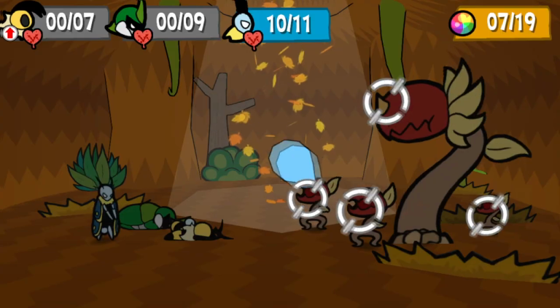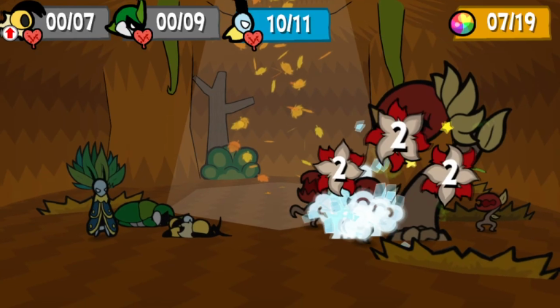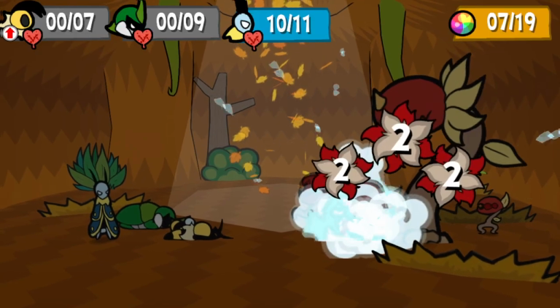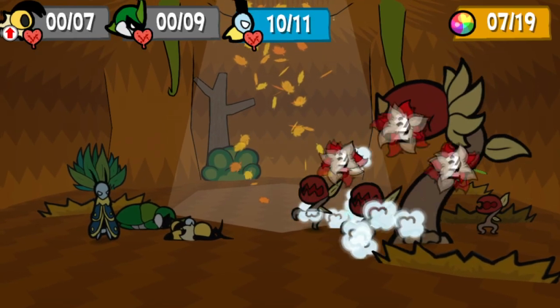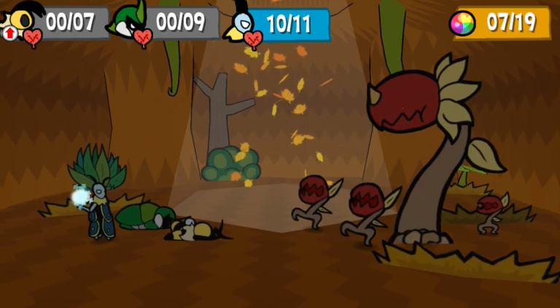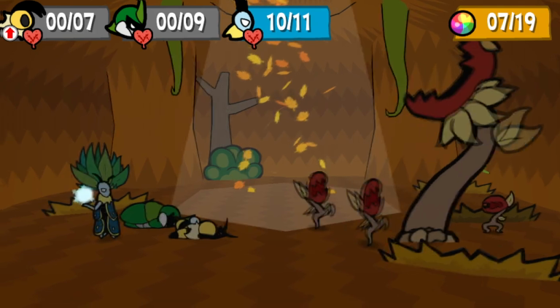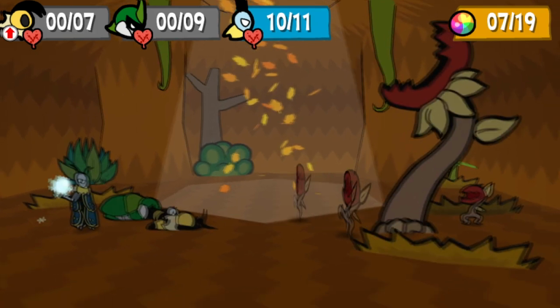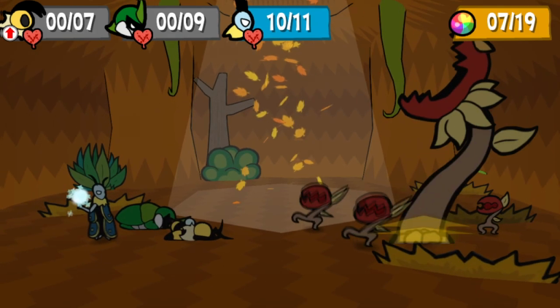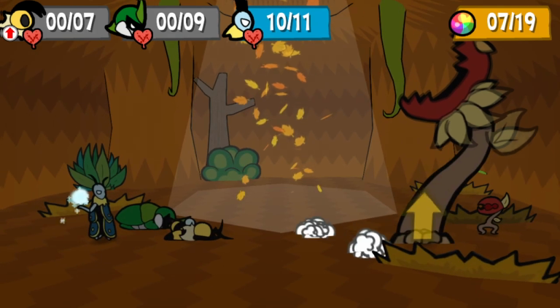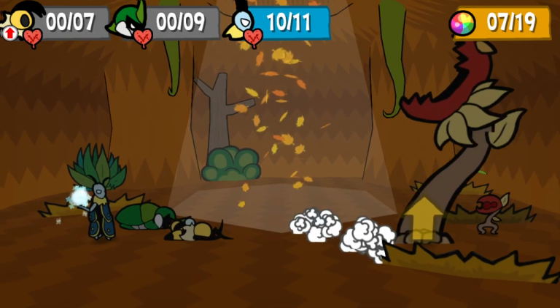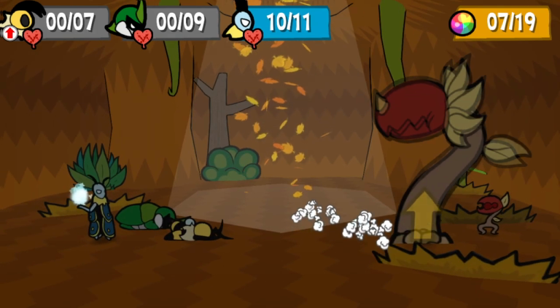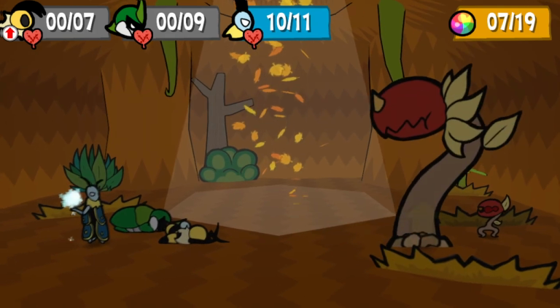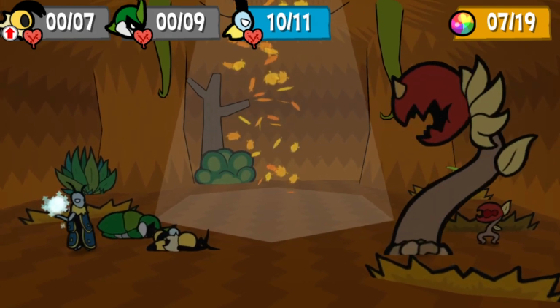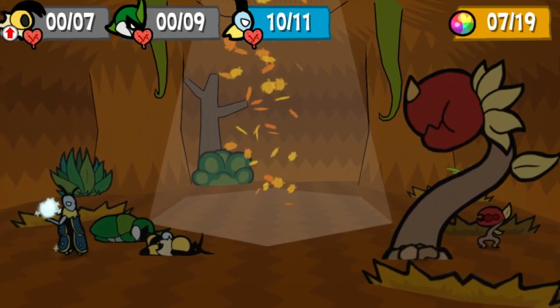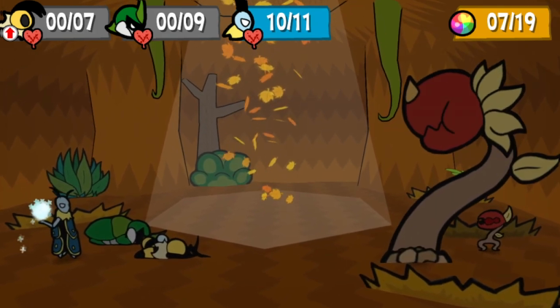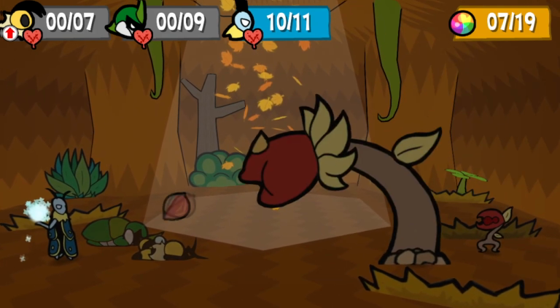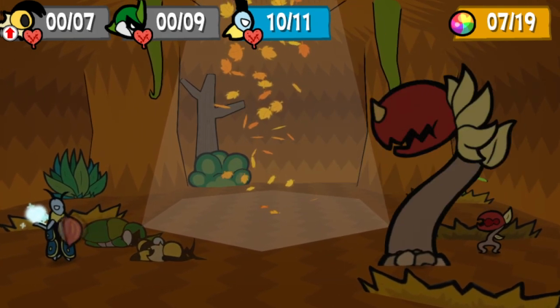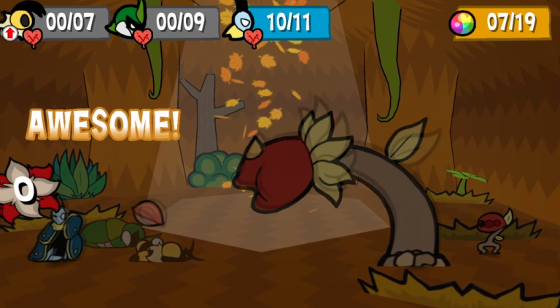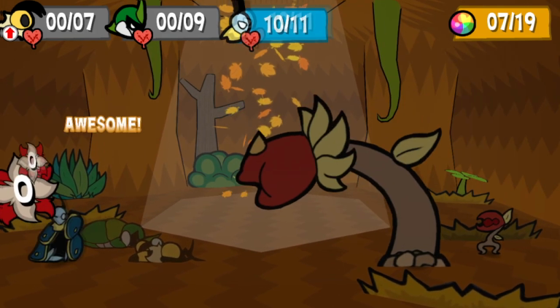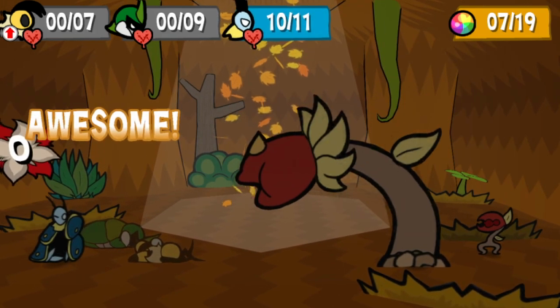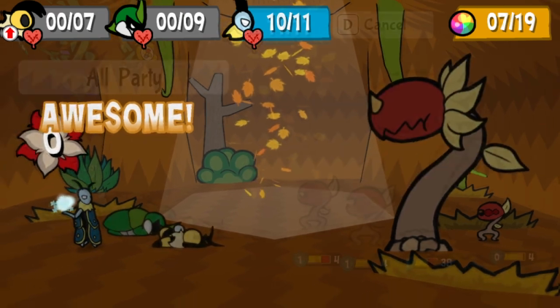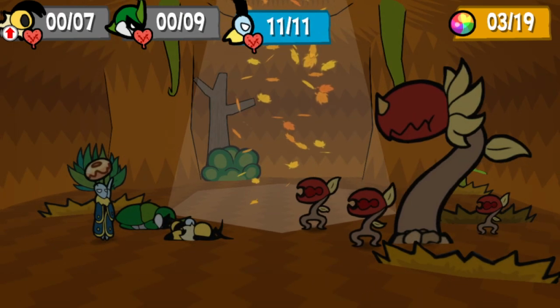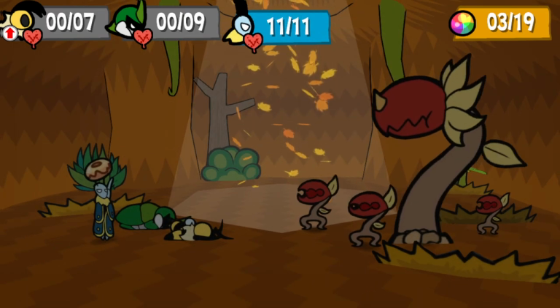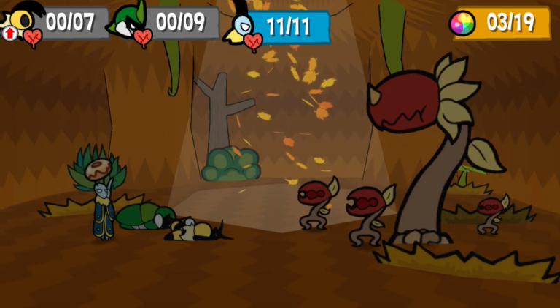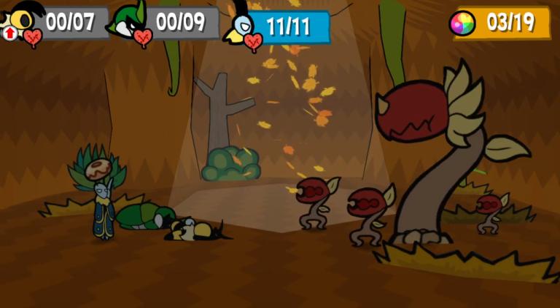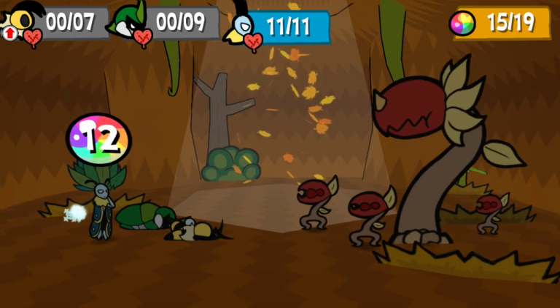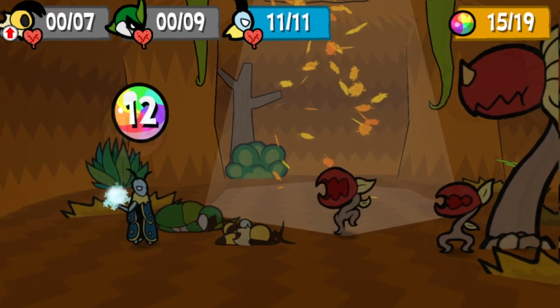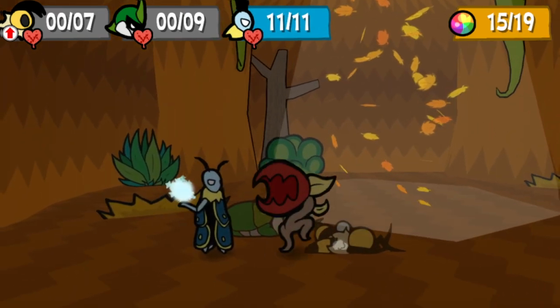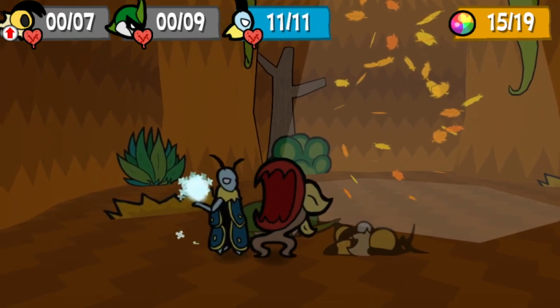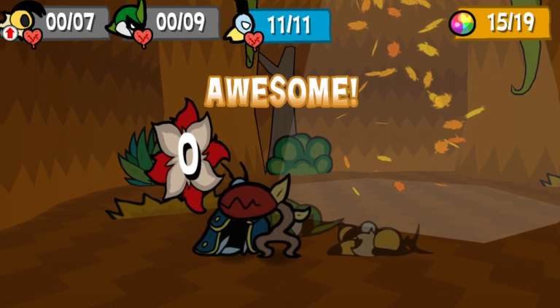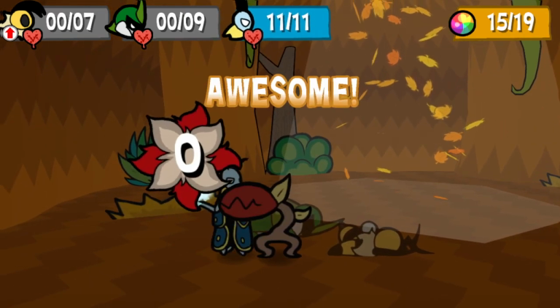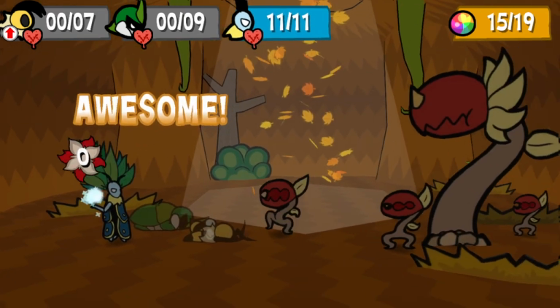Once her HP falls below 65%, she gains permanent hustle status and will attack twice per turn. That's already a lot to digest, but we haven't even gotten to how her chompers work.